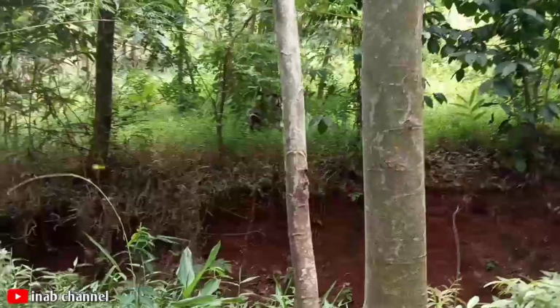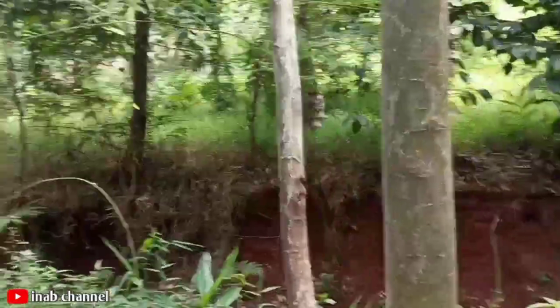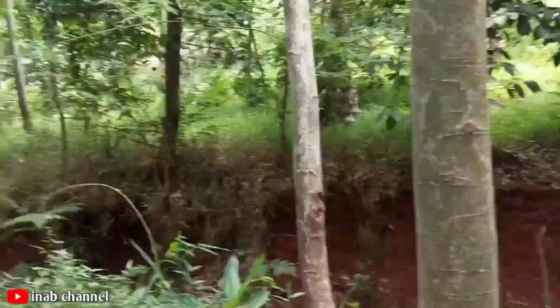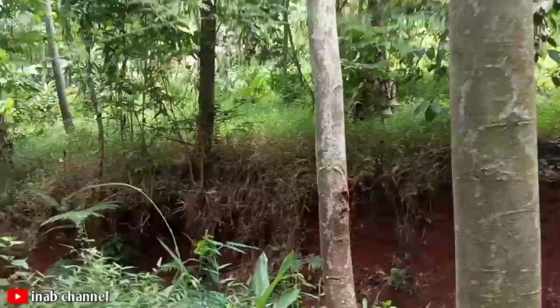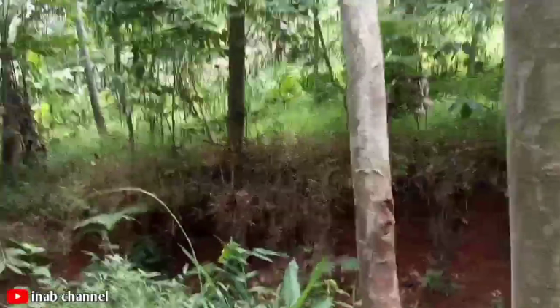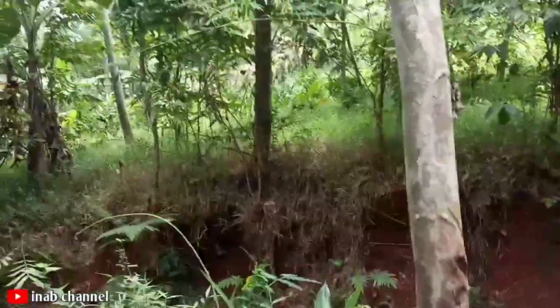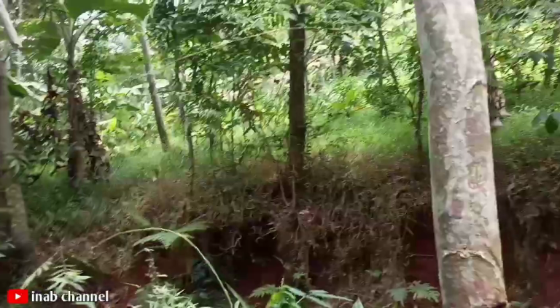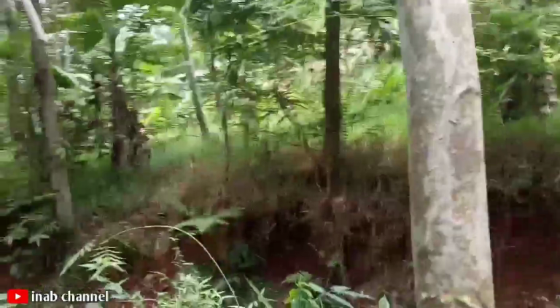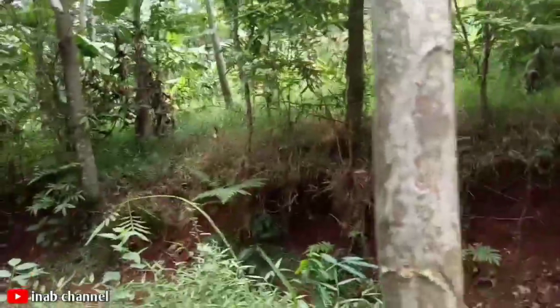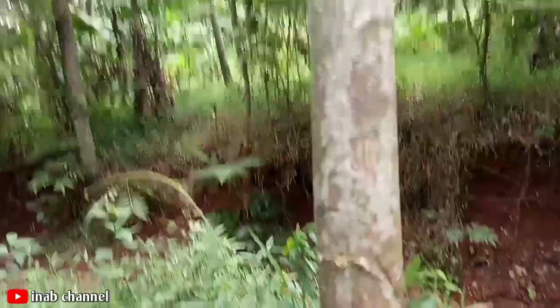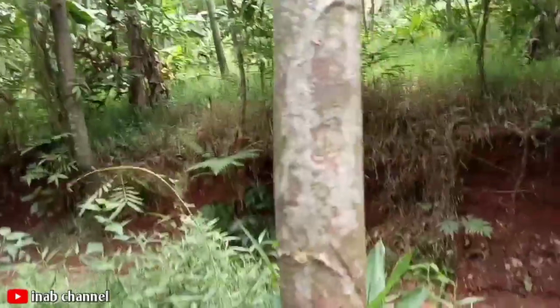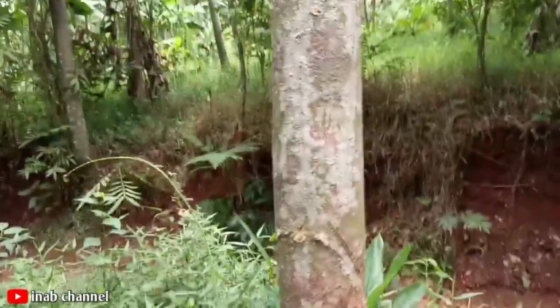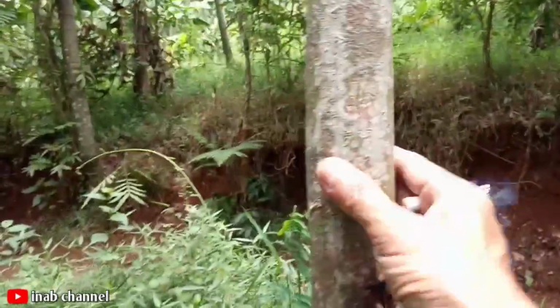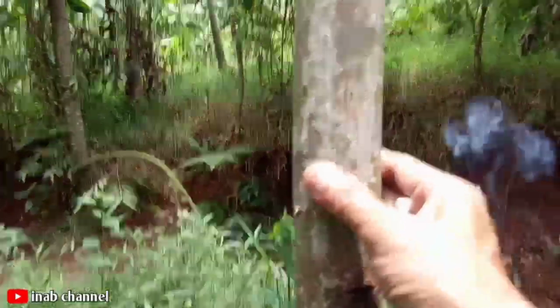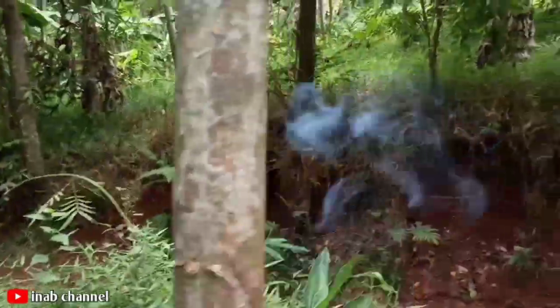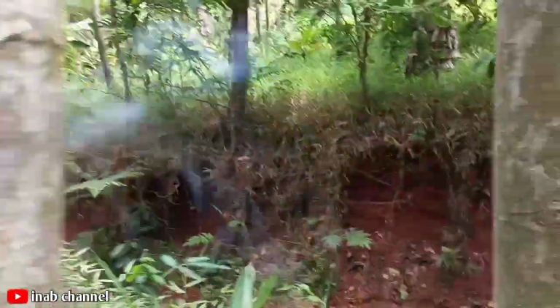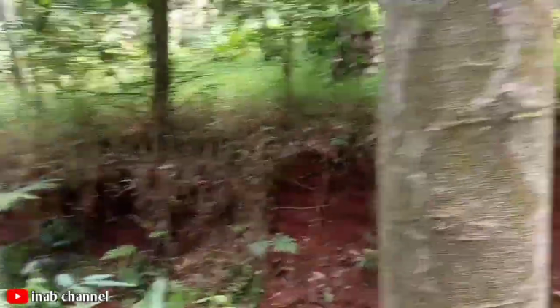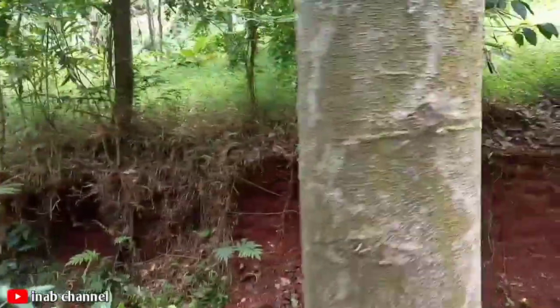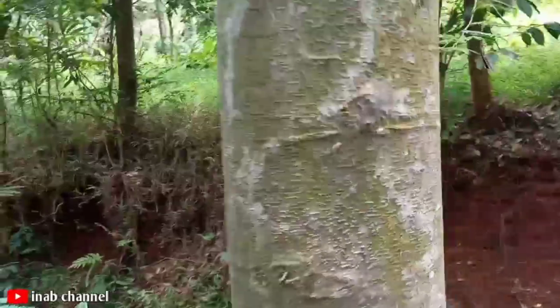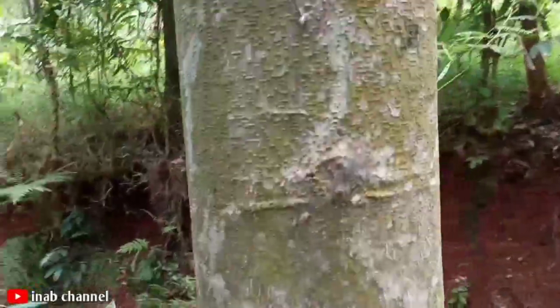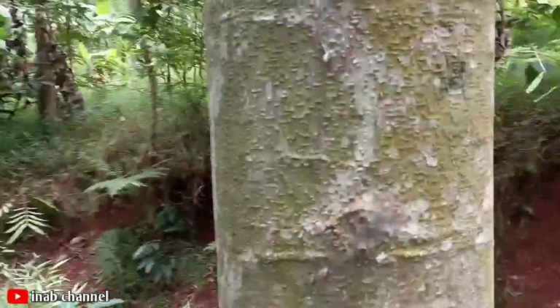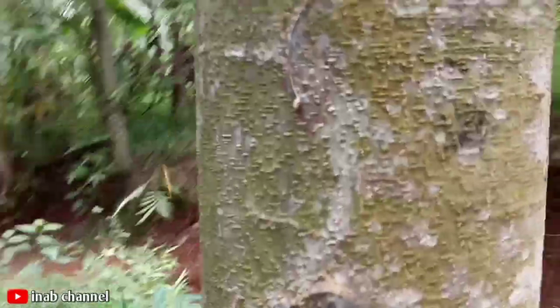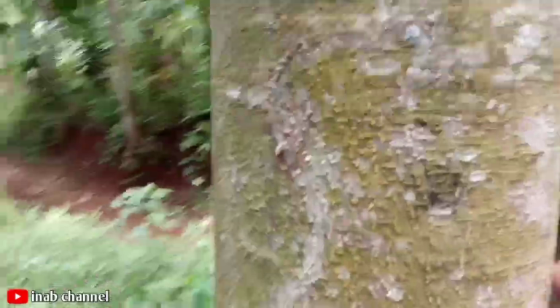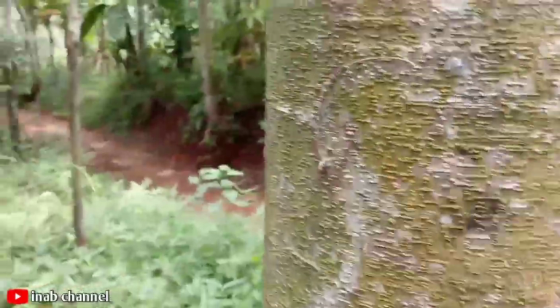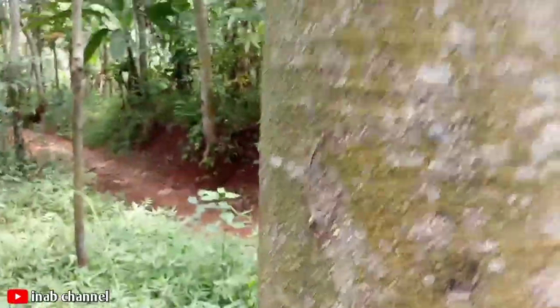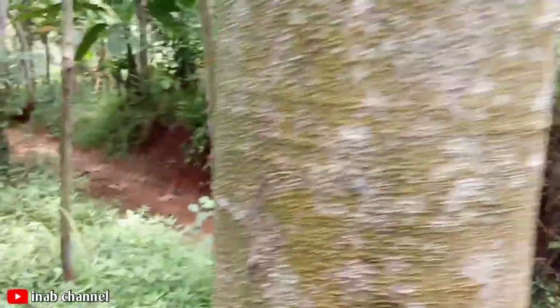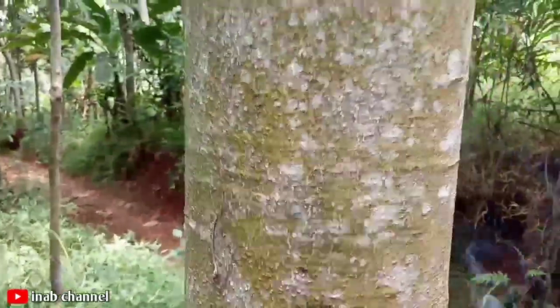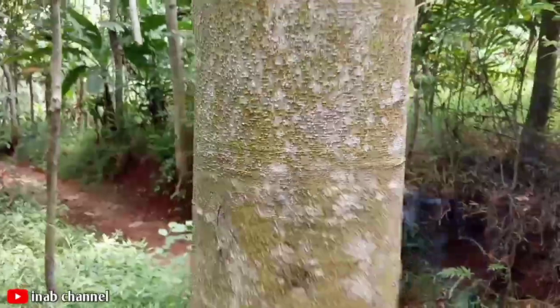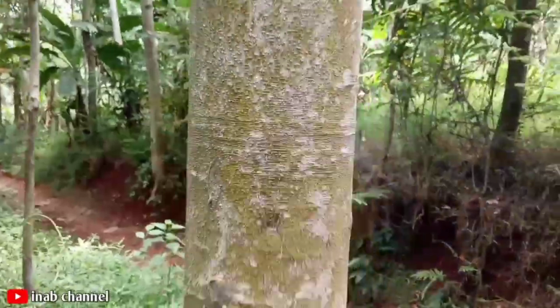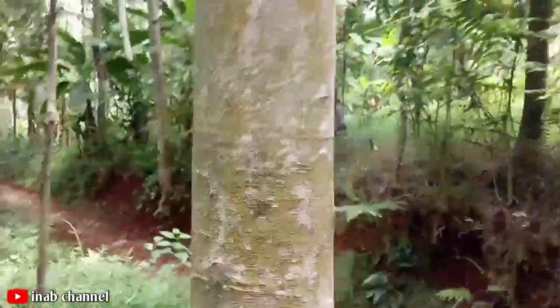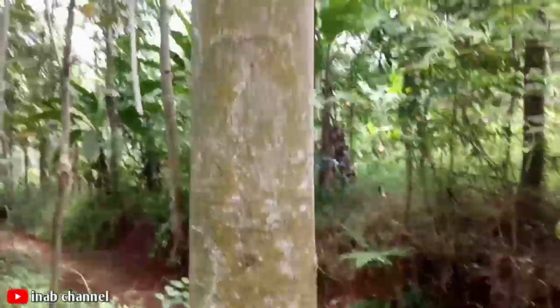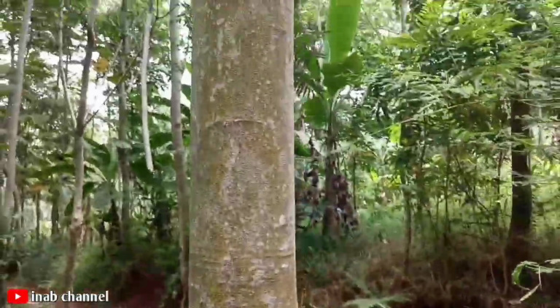Udah sebagian masih ada yang kecil, ini yang lambat tumbuhnya. Ini juga udah mulai besar, udah tinggi juga ini teman-teman.